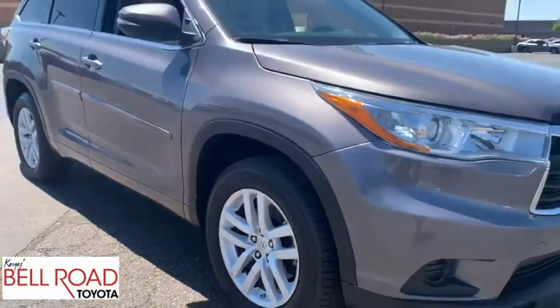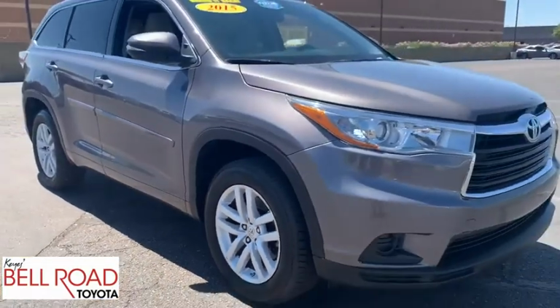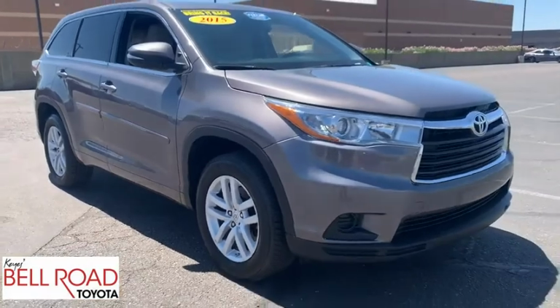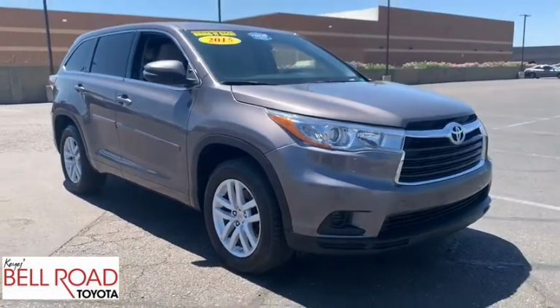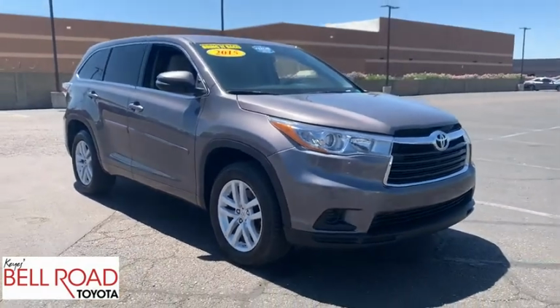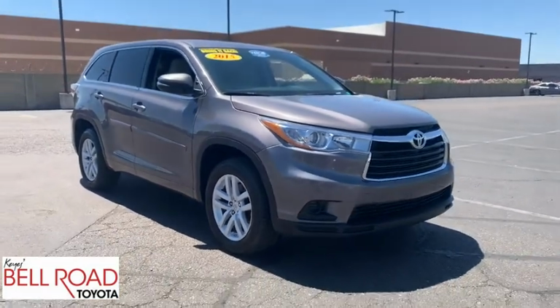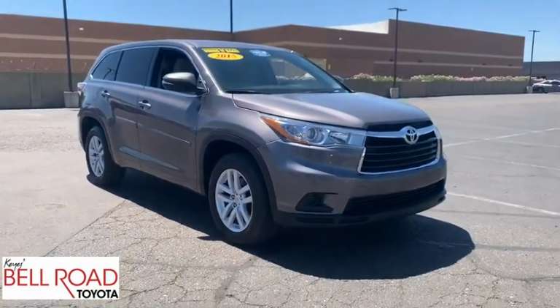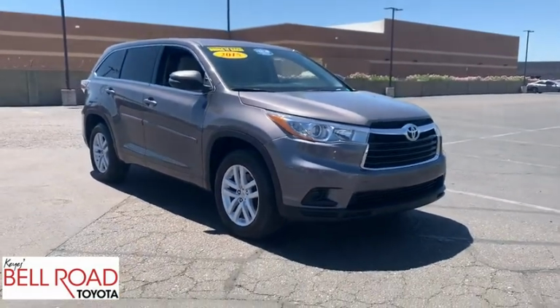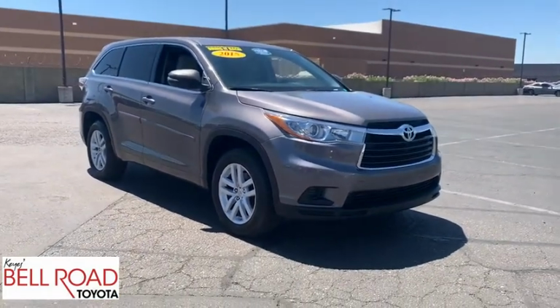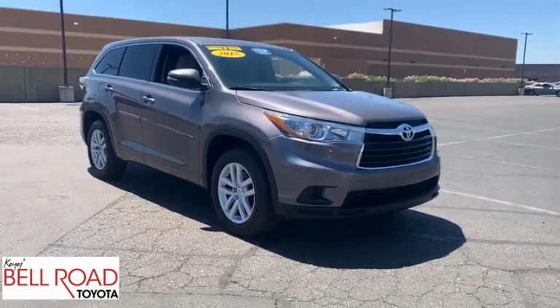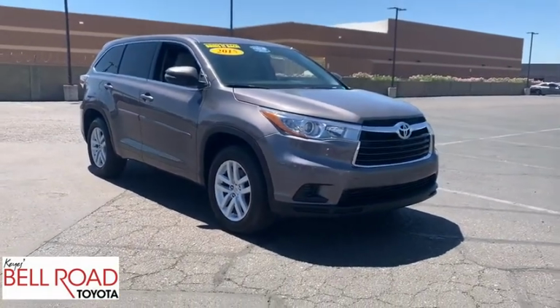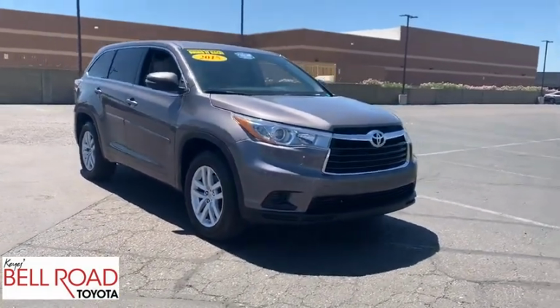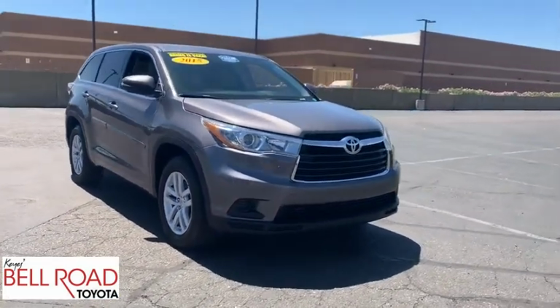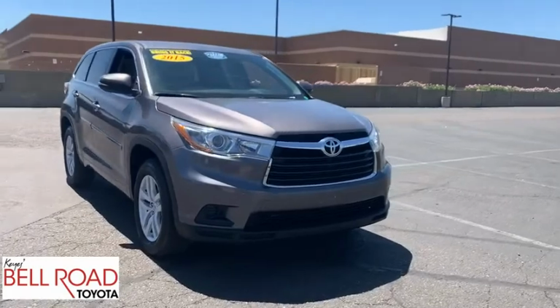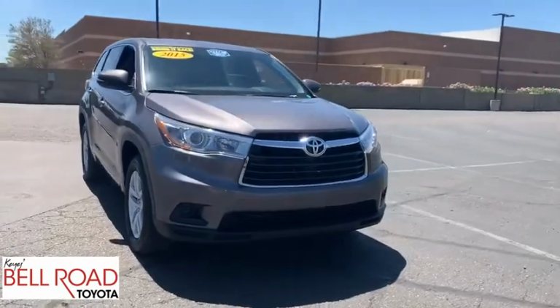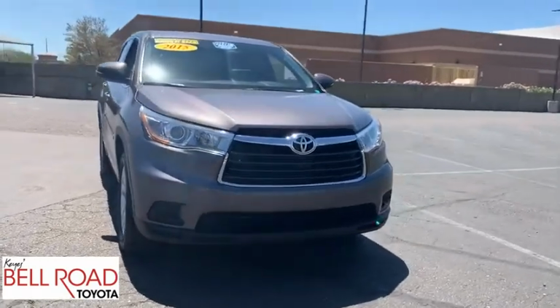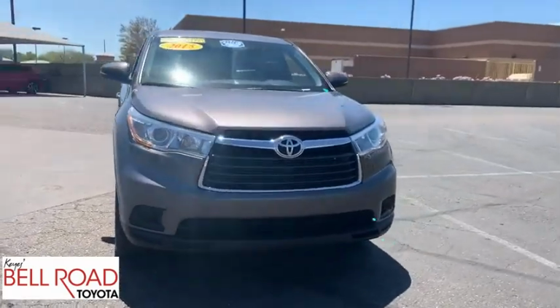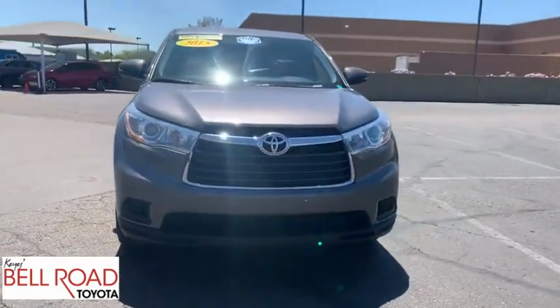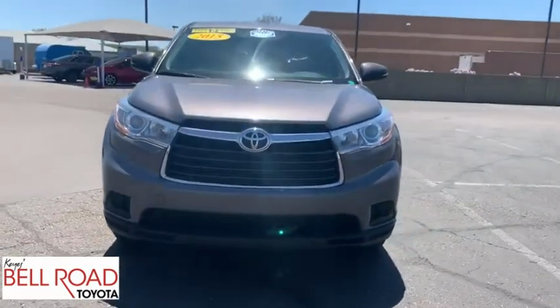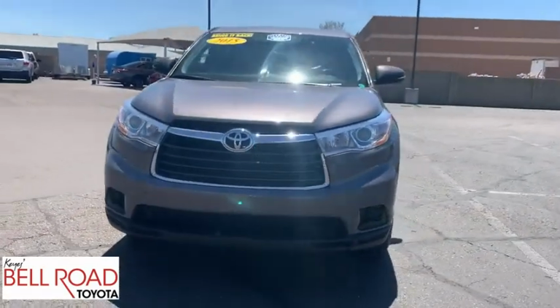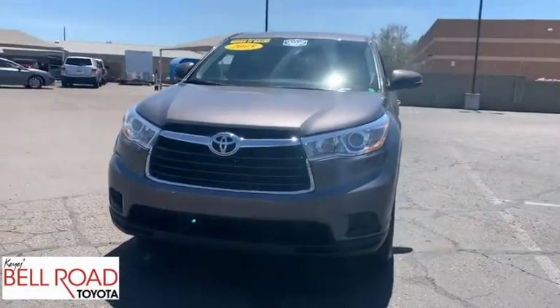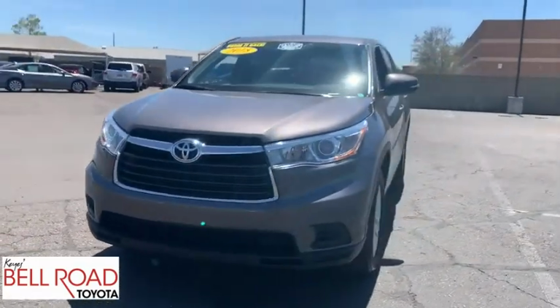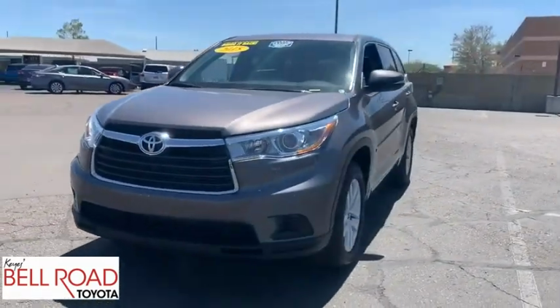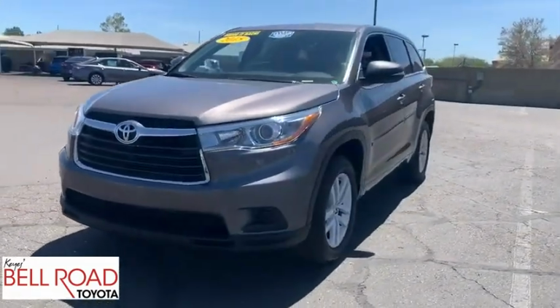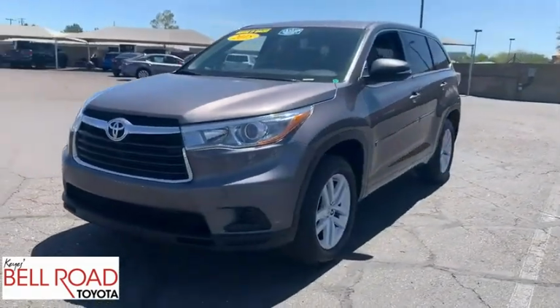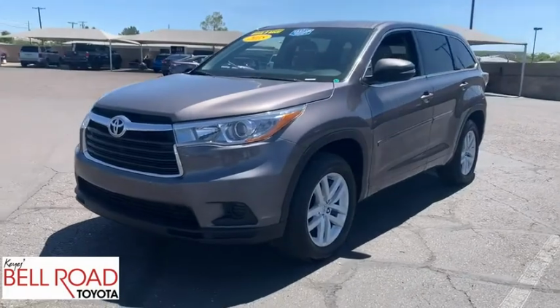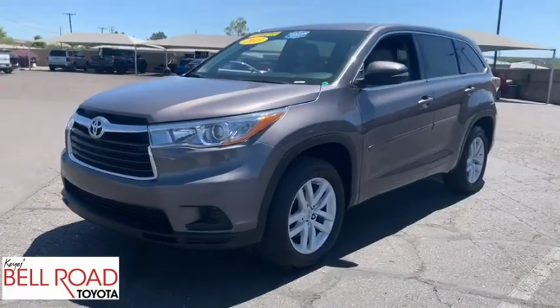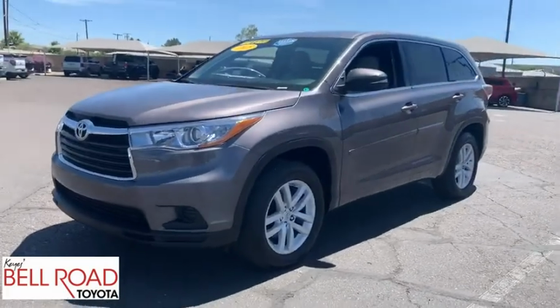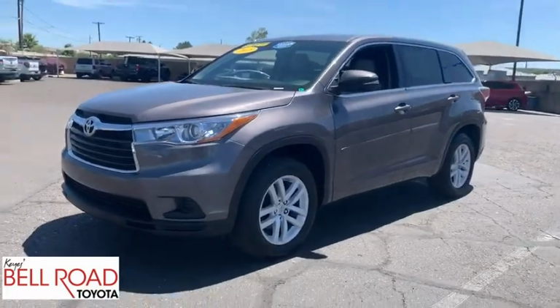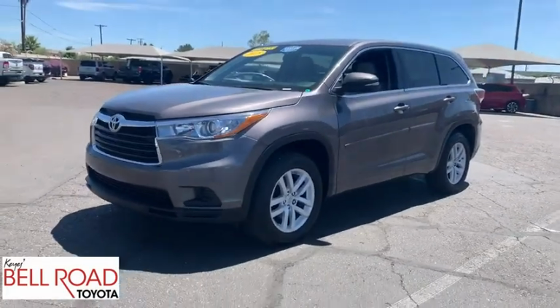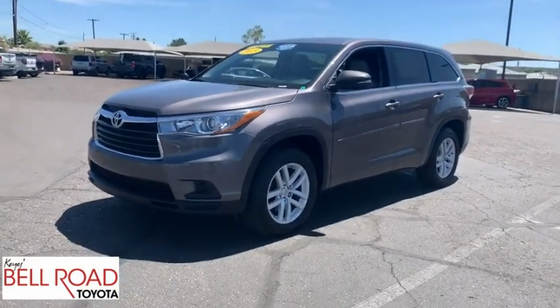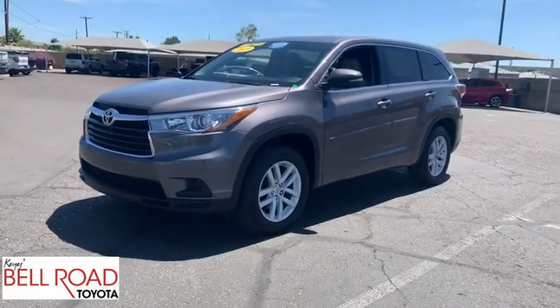Bluetooth, adjustable steering wheel, power steering, four-wheel disc brakes, cruise control, aluminum wheels, rear defrost, front wheel drive, AM-FM stereo radio, power door locks, power windows, CD player, MP3 player.